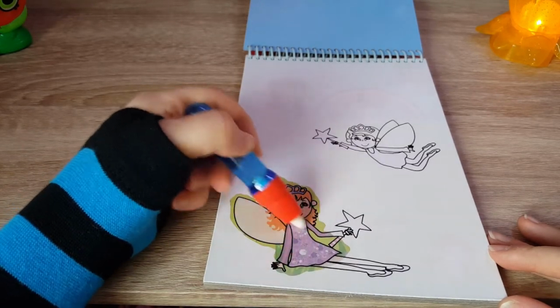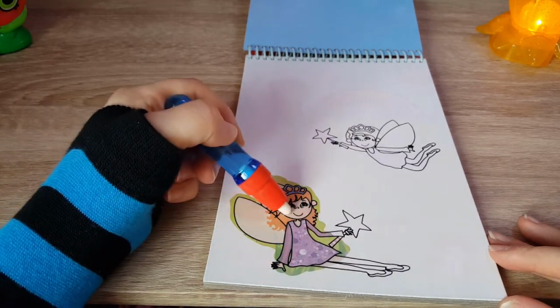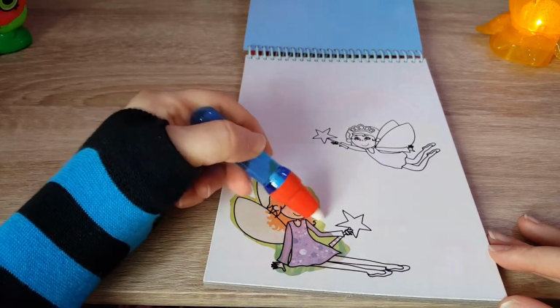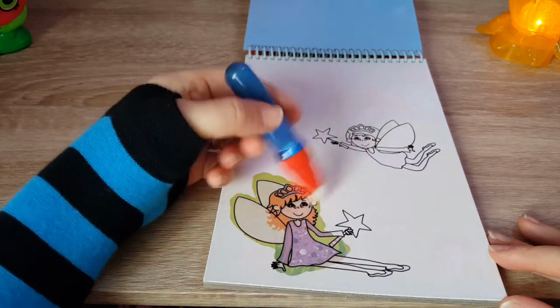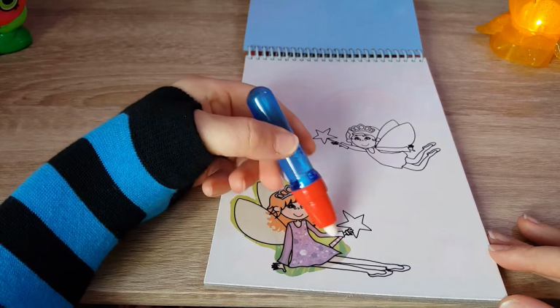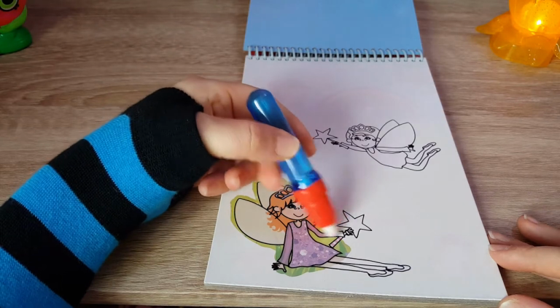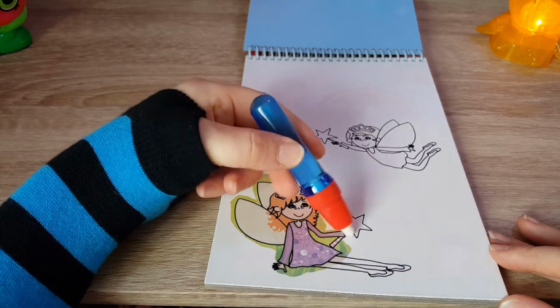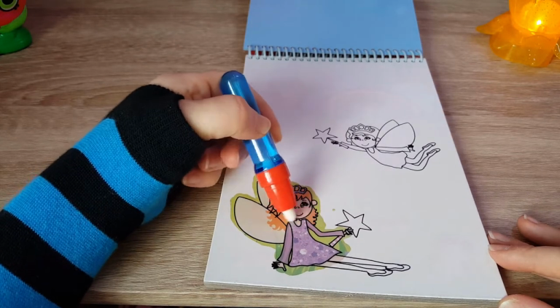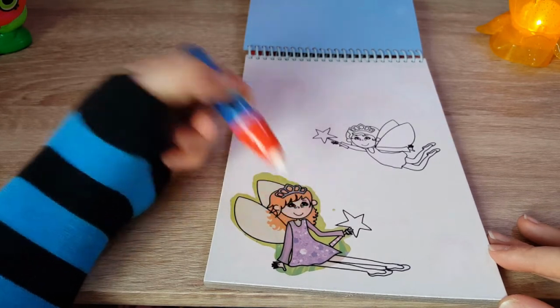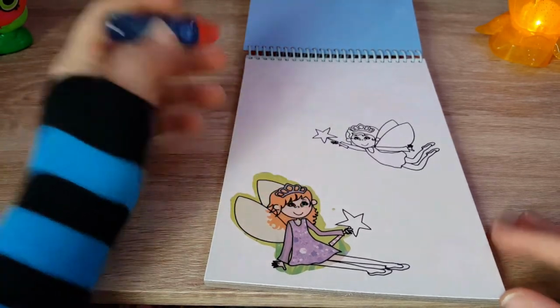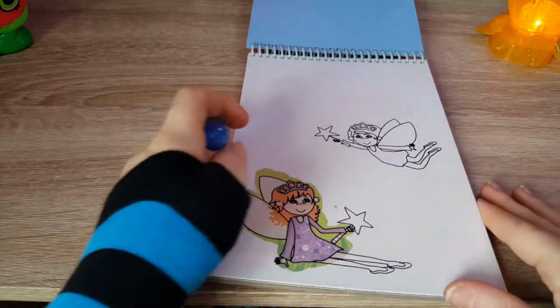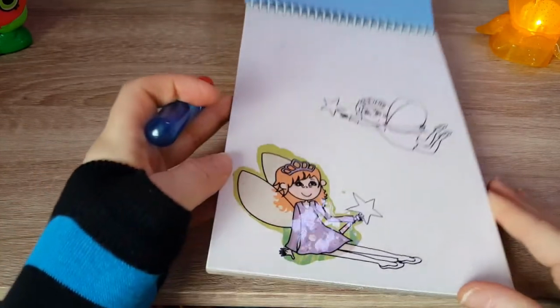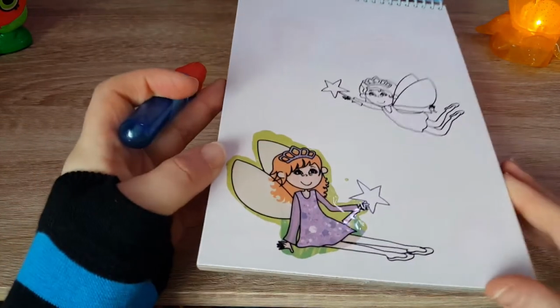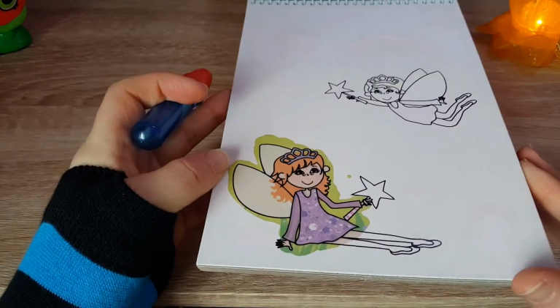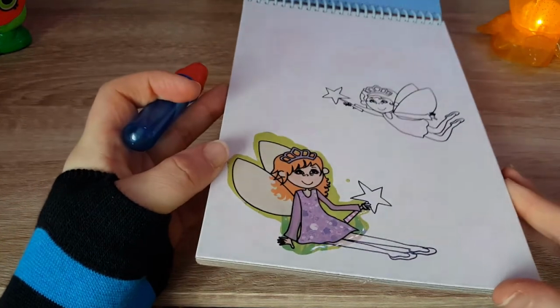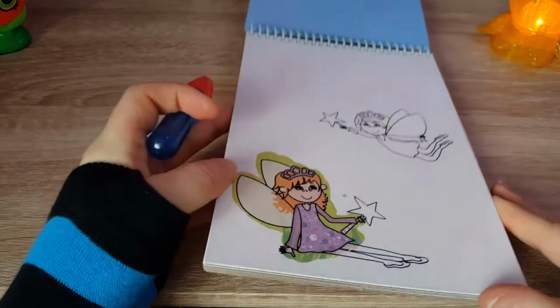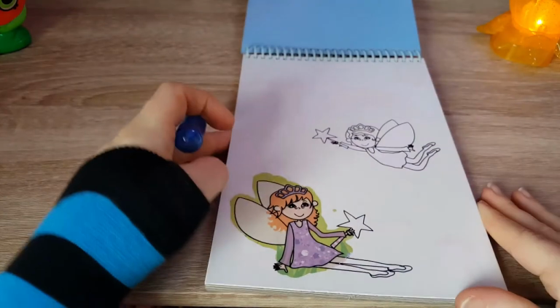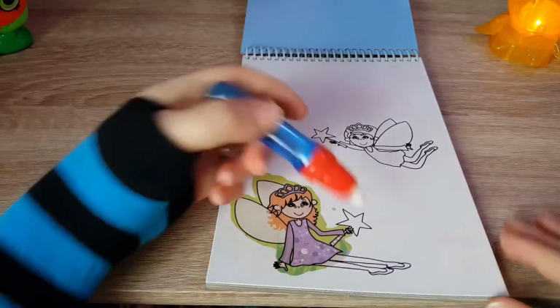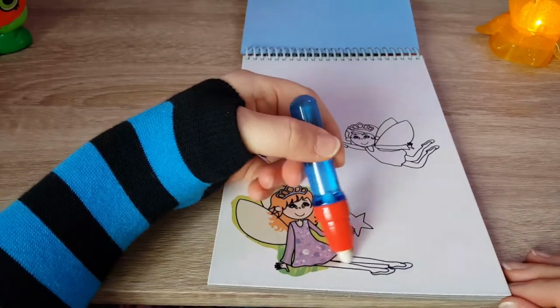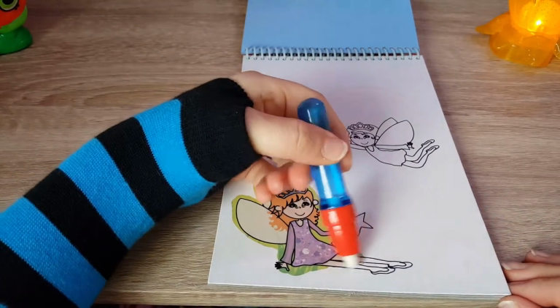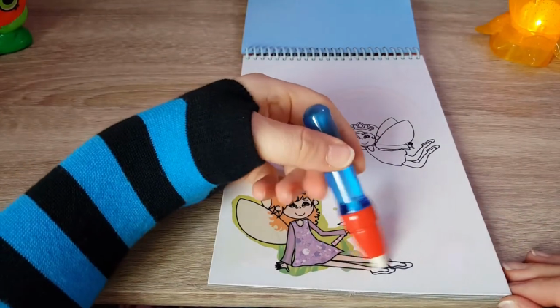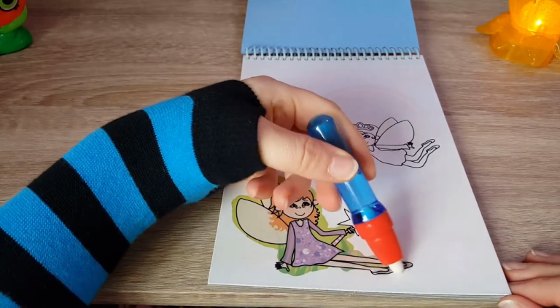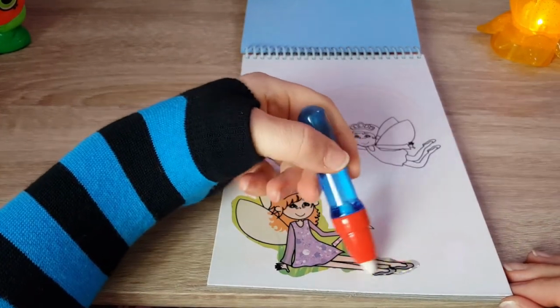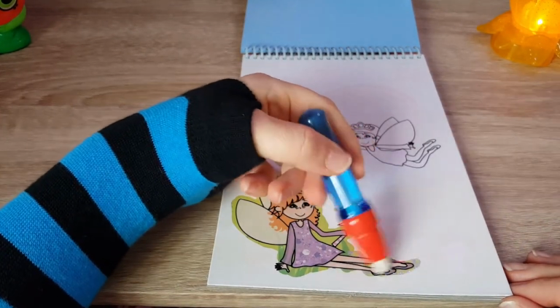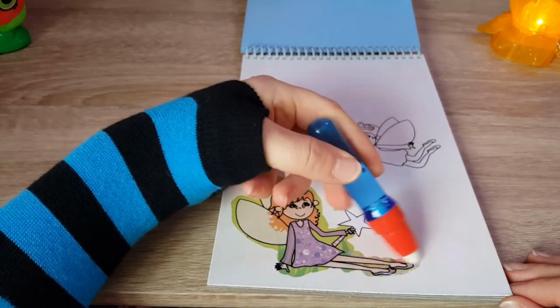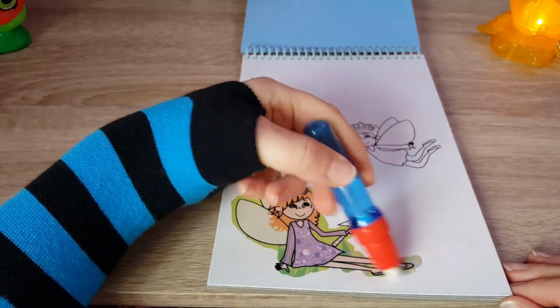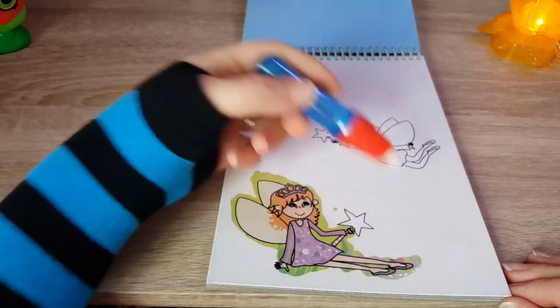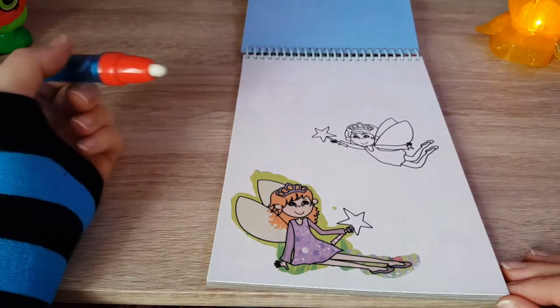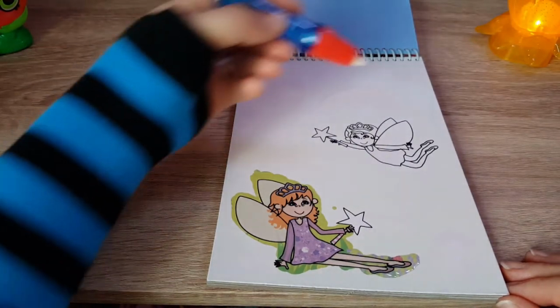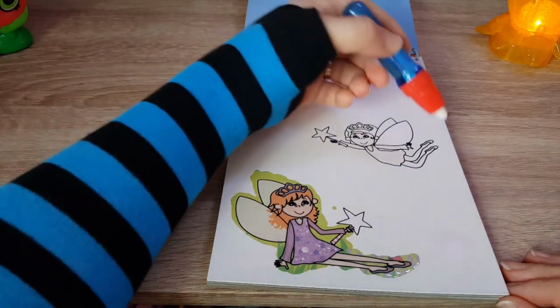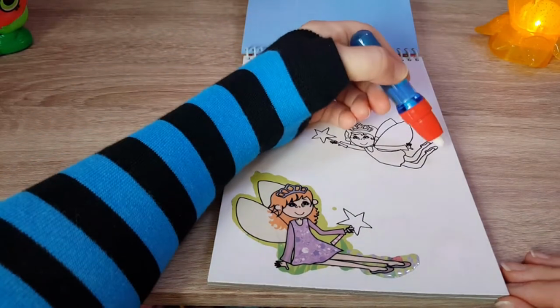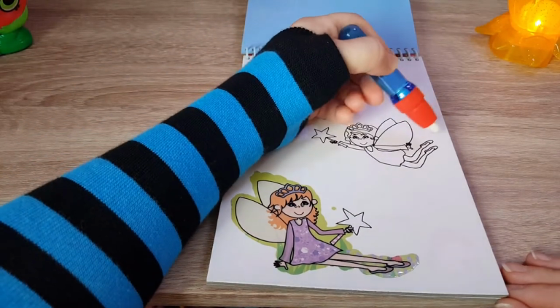Oh look at that cool dress — it's lovely, it's even got the pattern on it. Look at that, oh lovely, there we go — and our shoes! Let's do the other one.